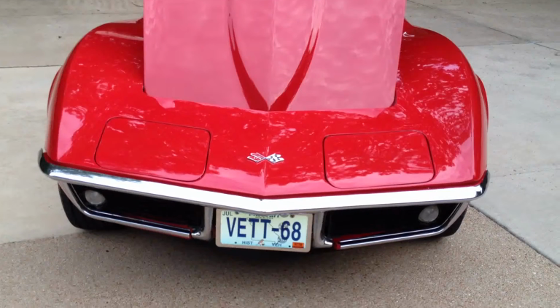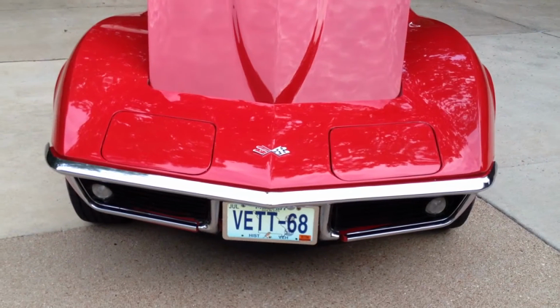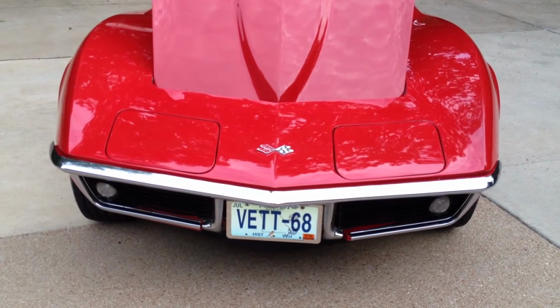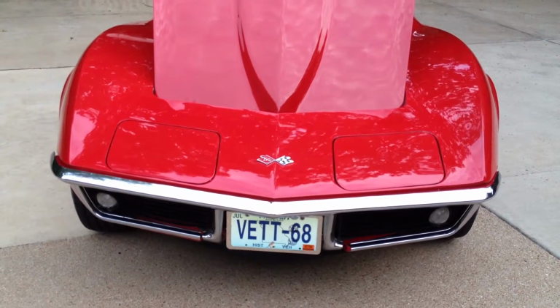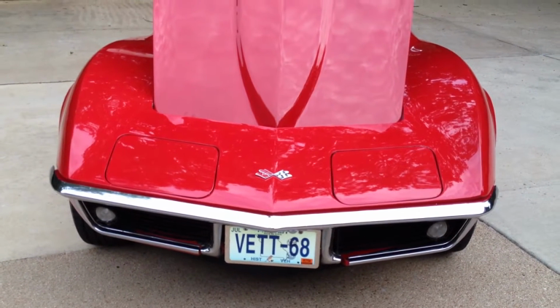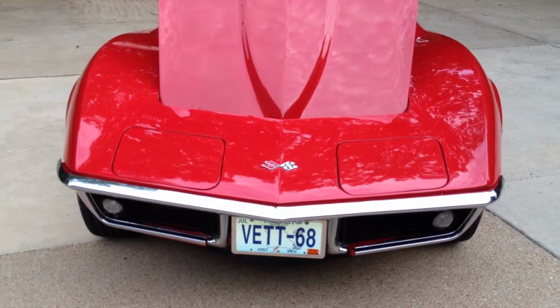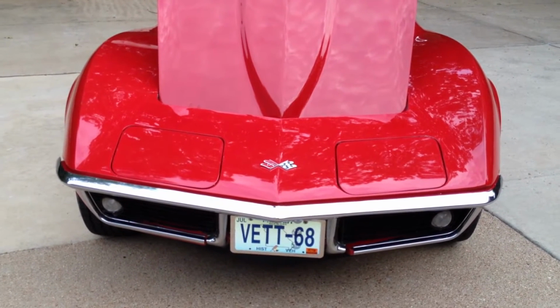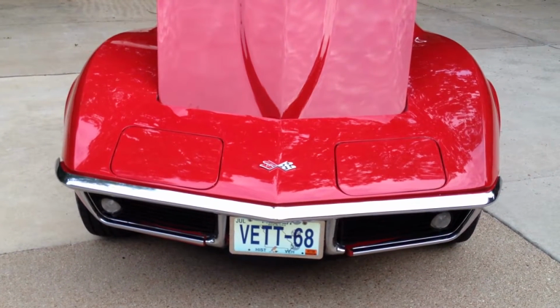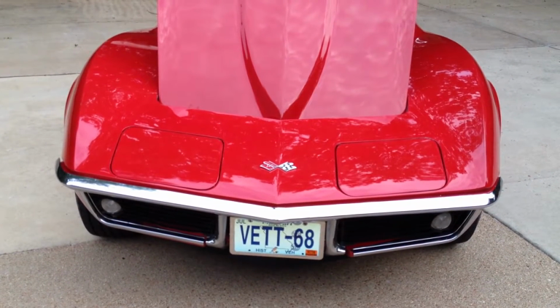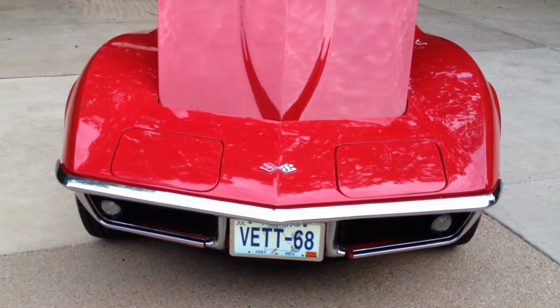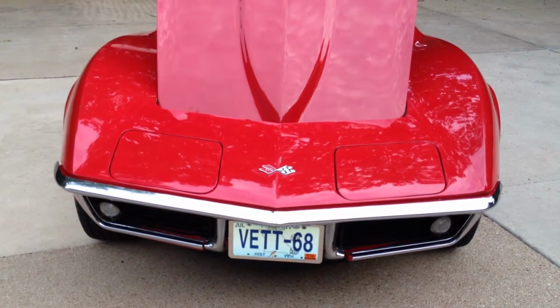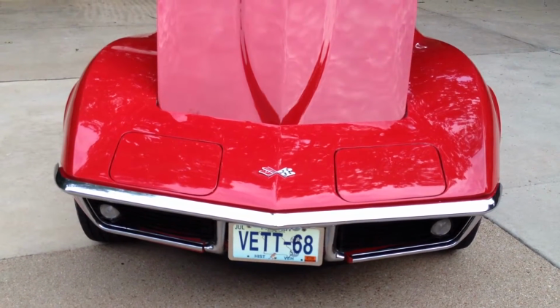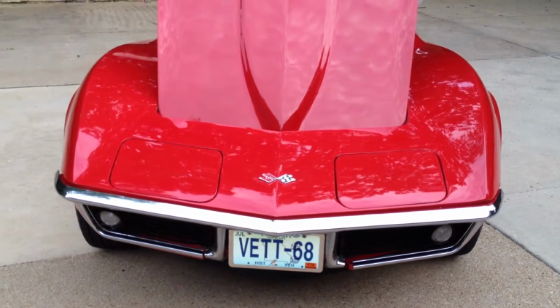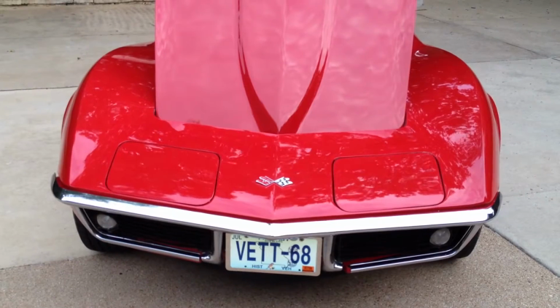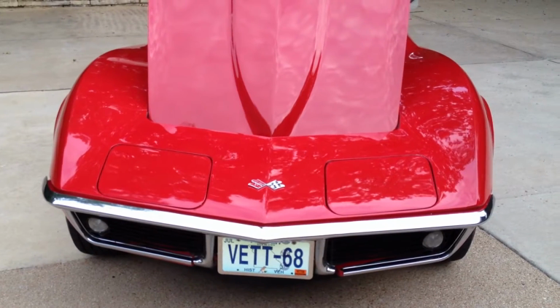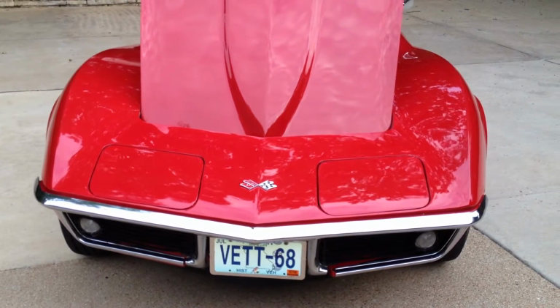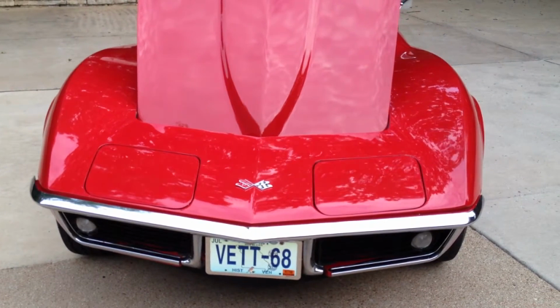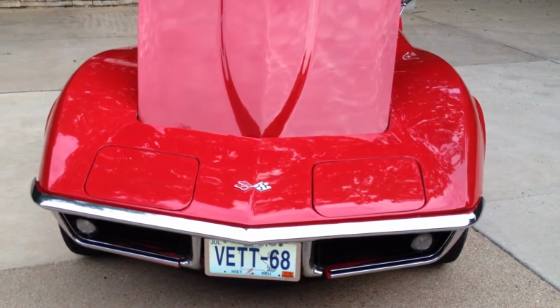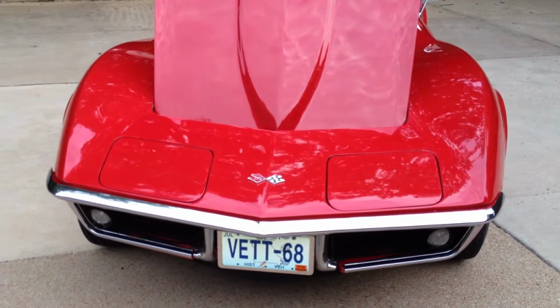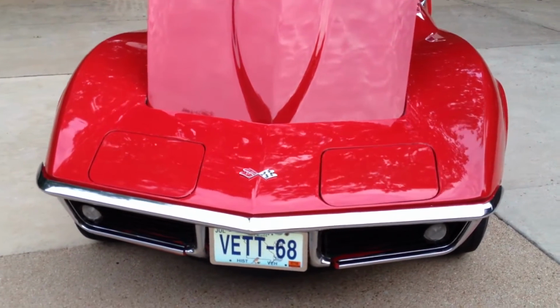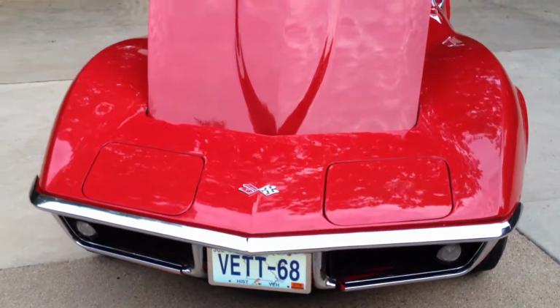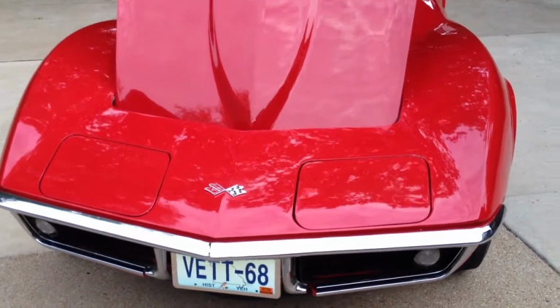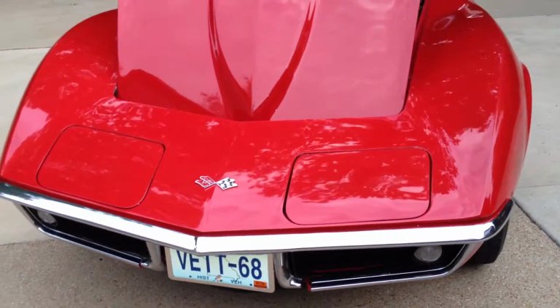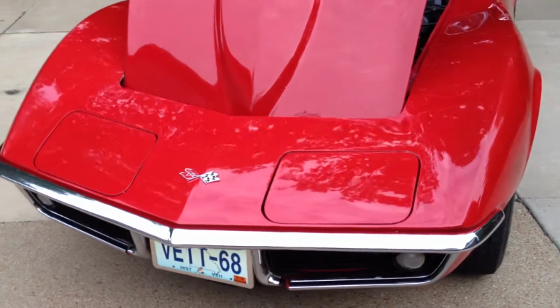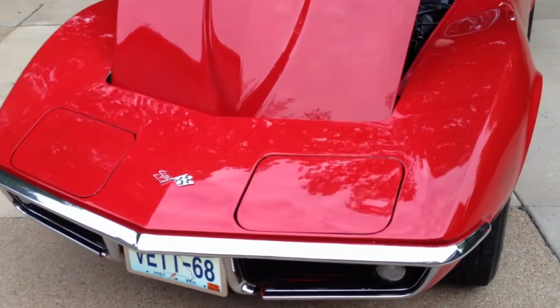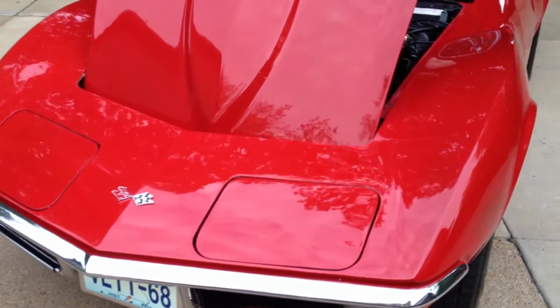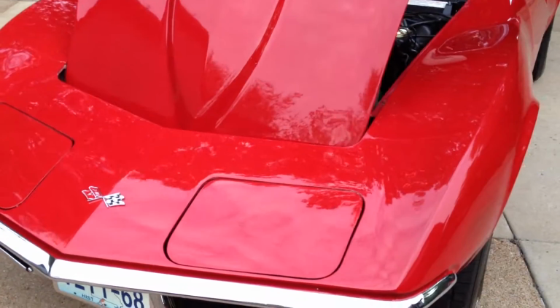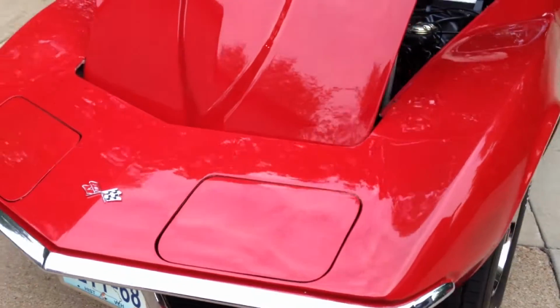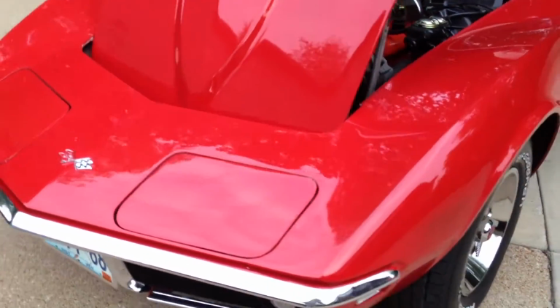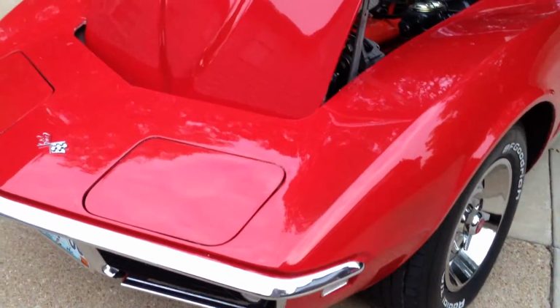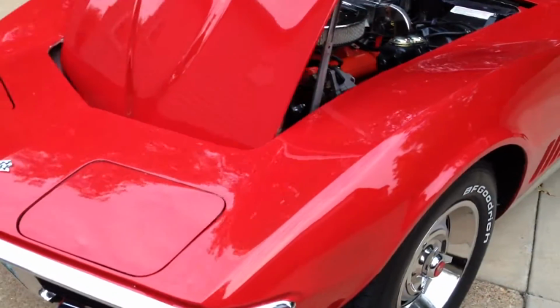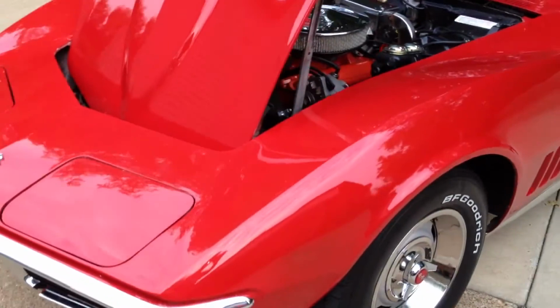For sale is my 1968 — July 23rd, 1968 — Corvette Convertible. It is a numbers matching beauty.